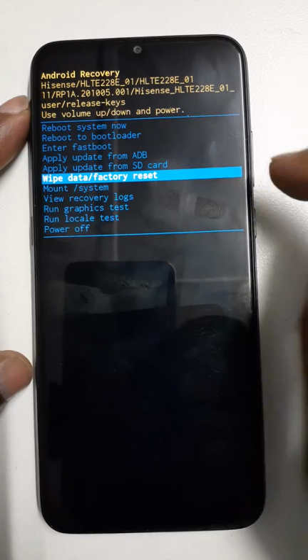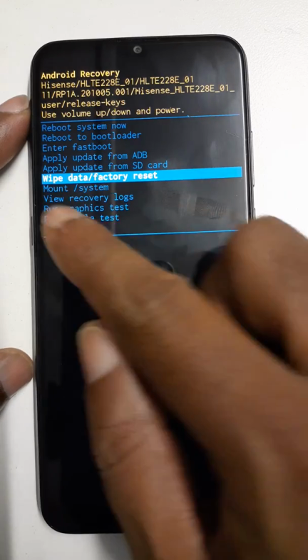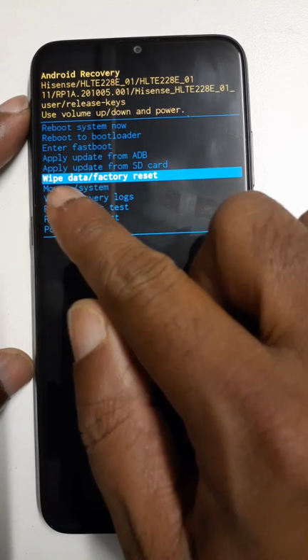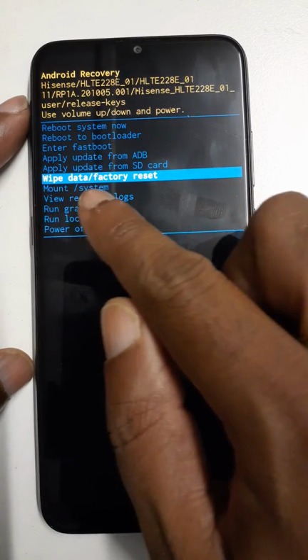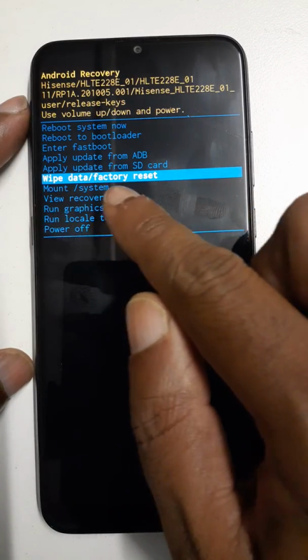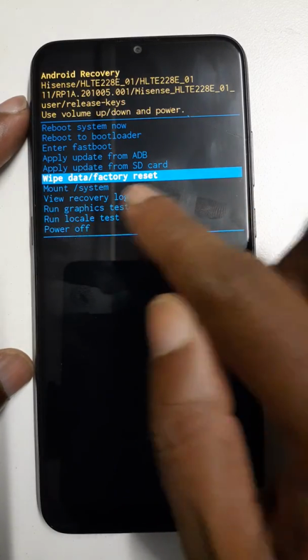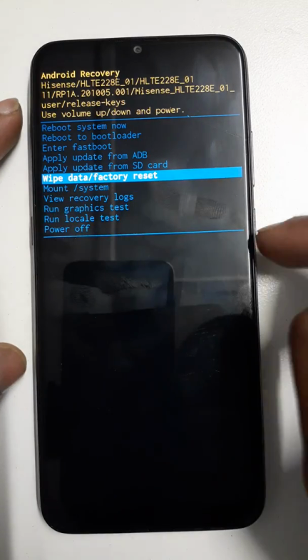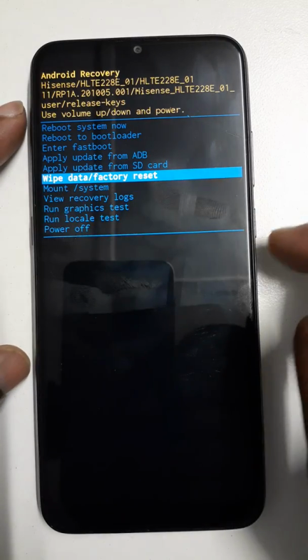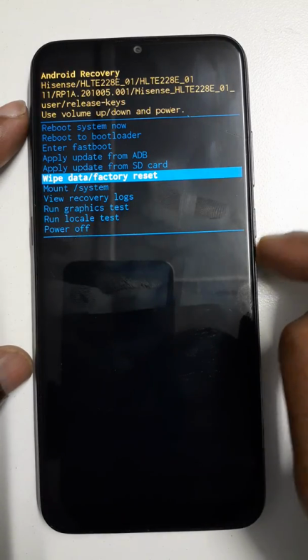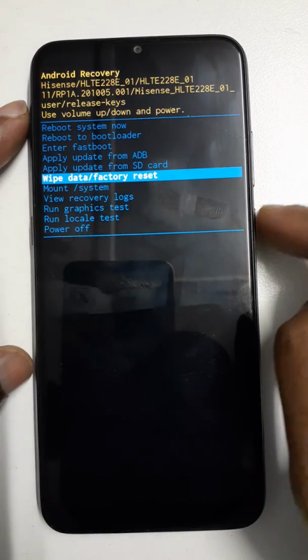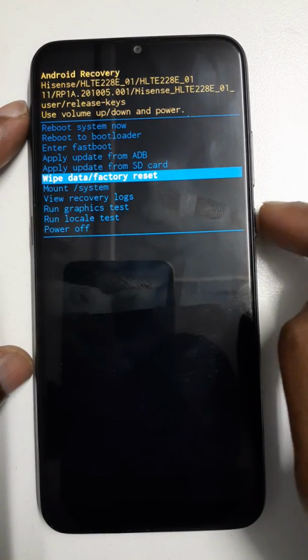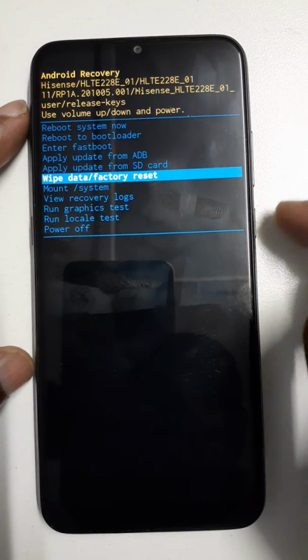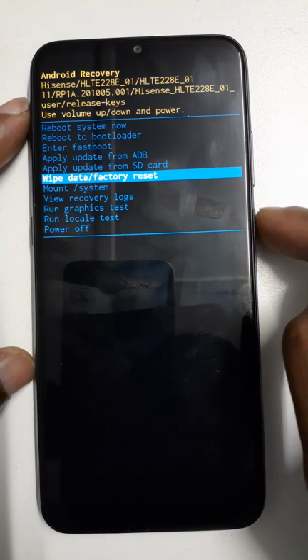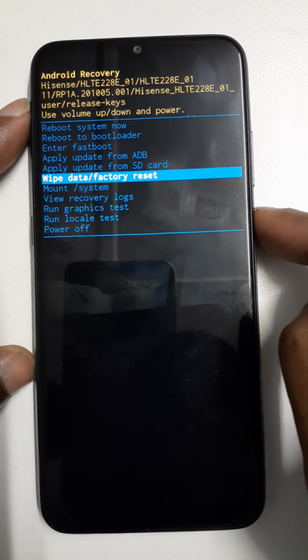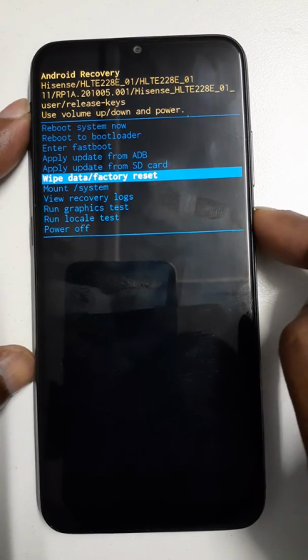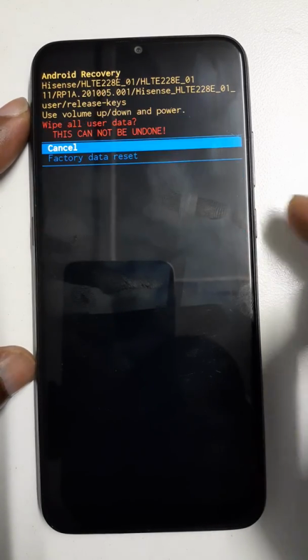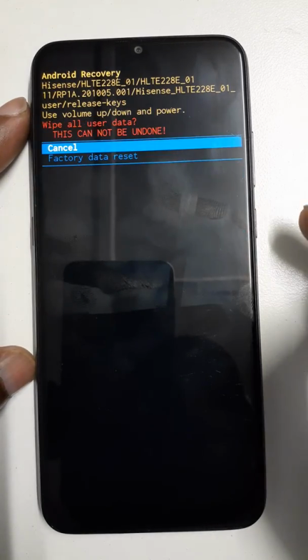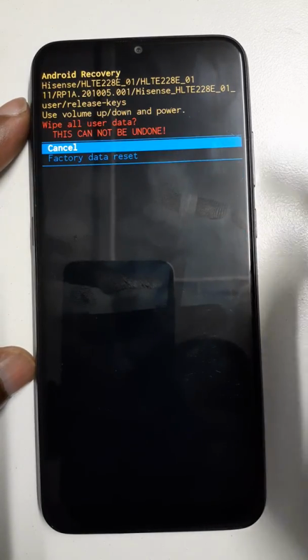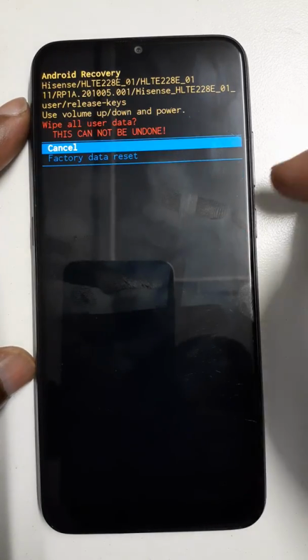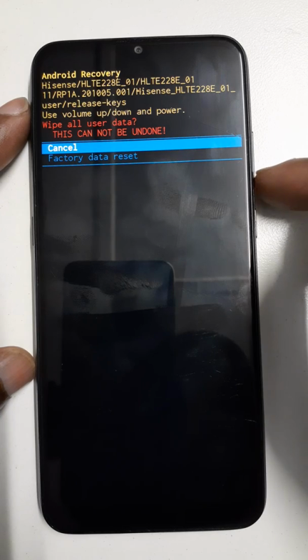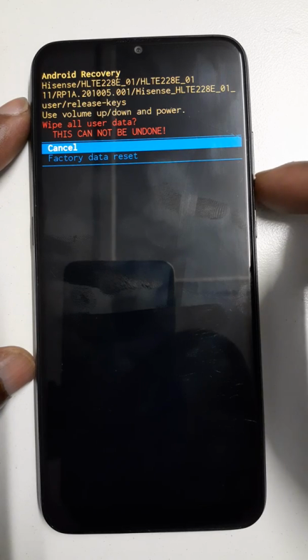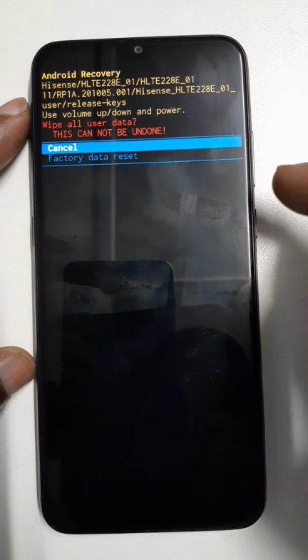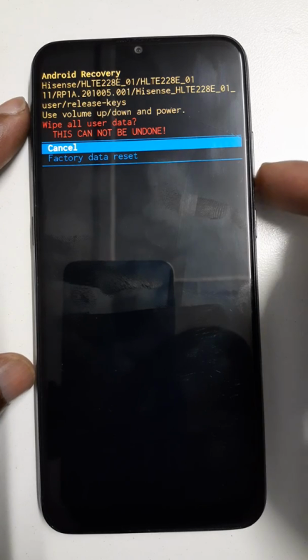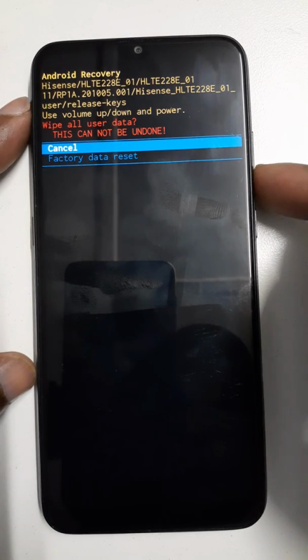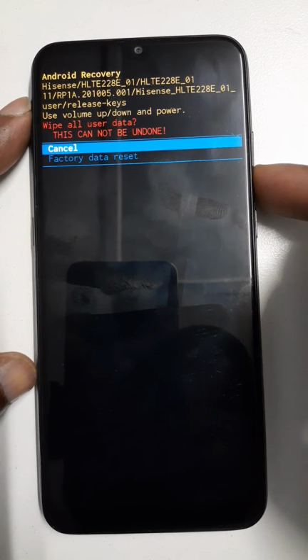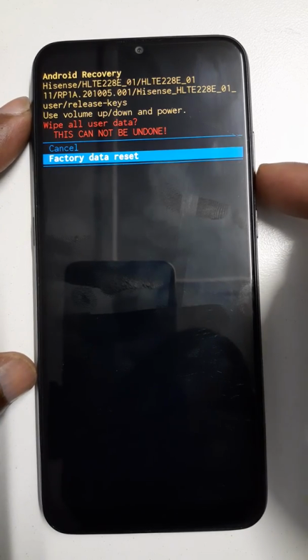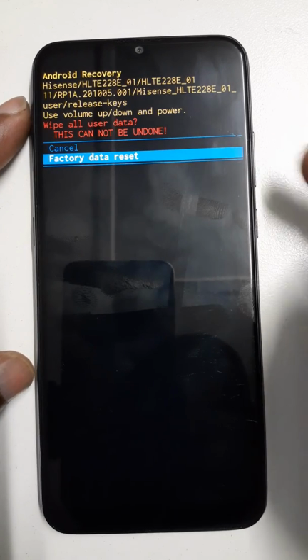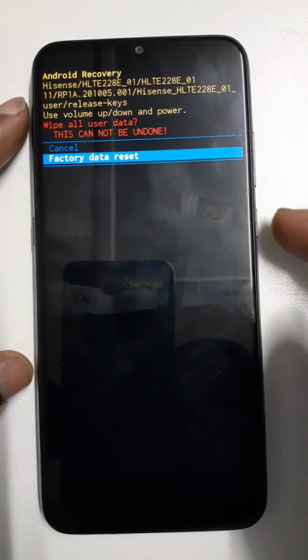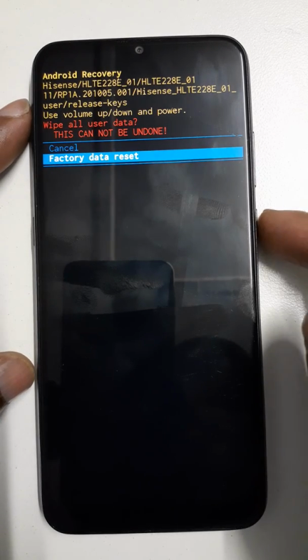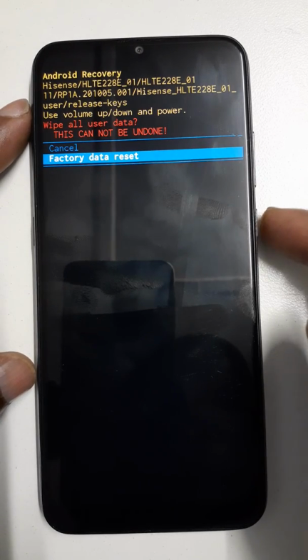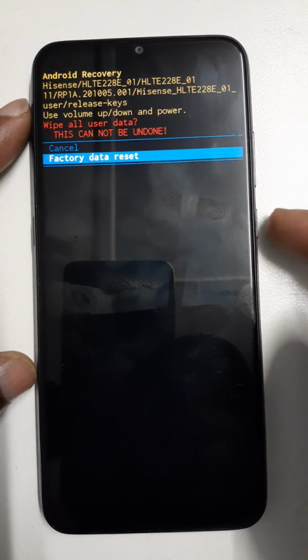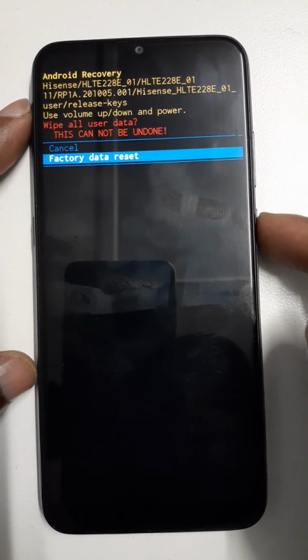Select wipe data factory reset using the power key. Then use the volume down key and press the power key again.